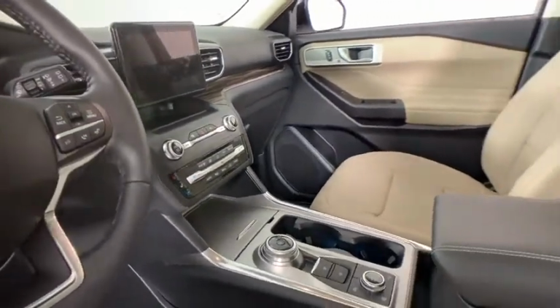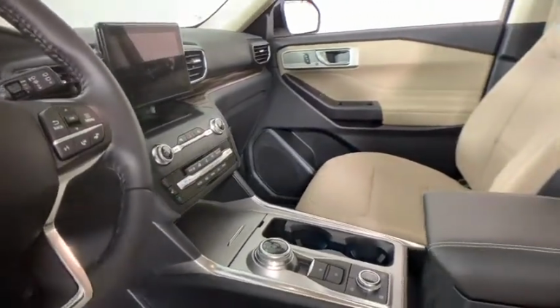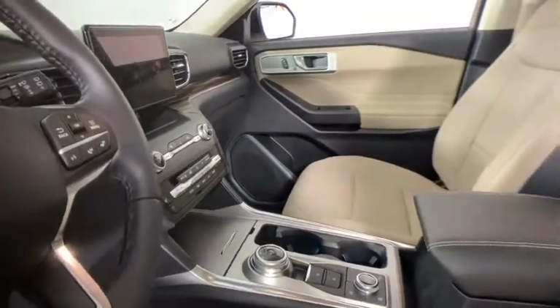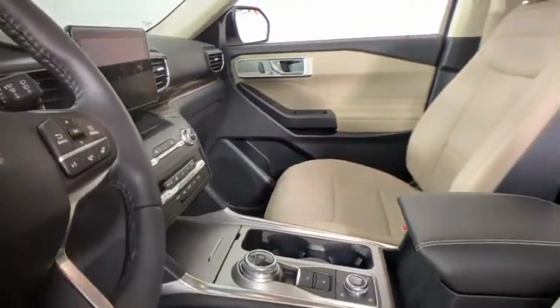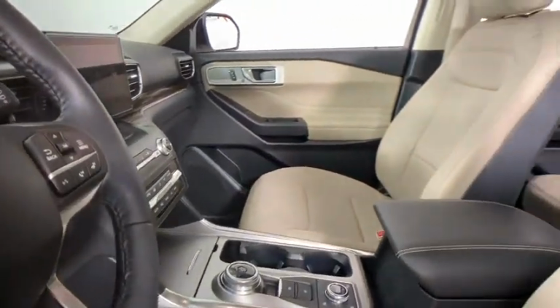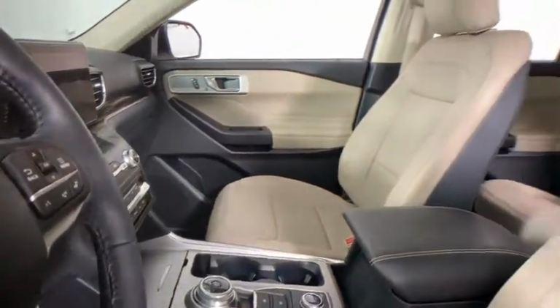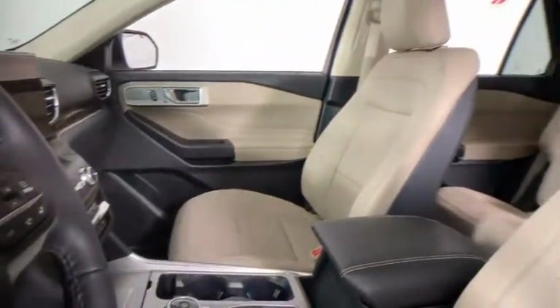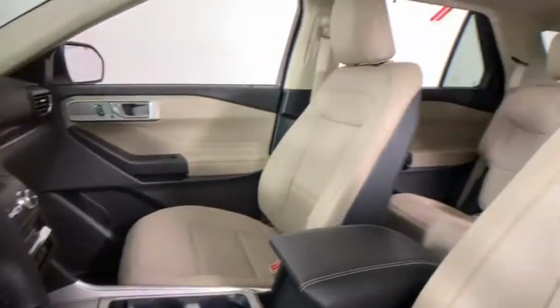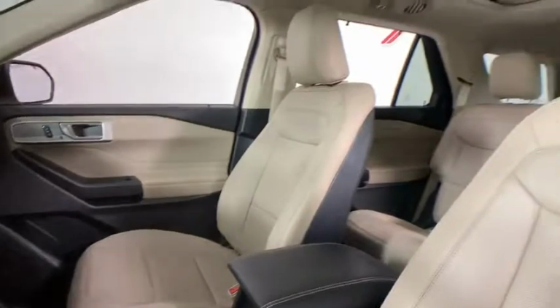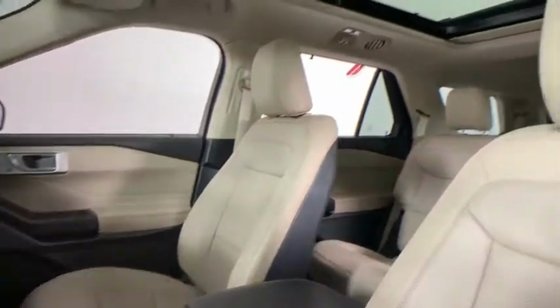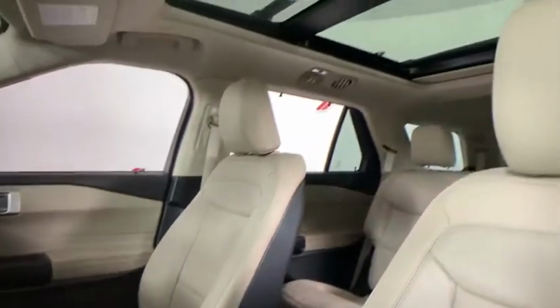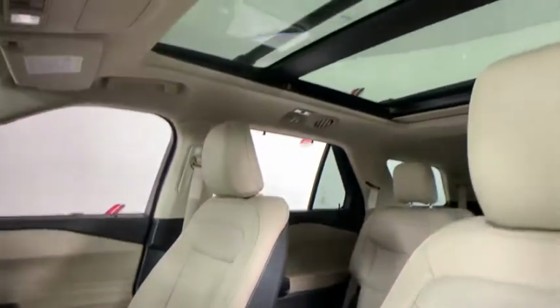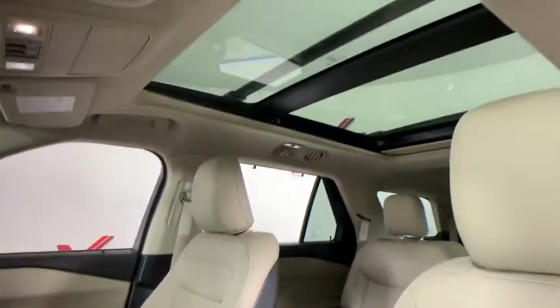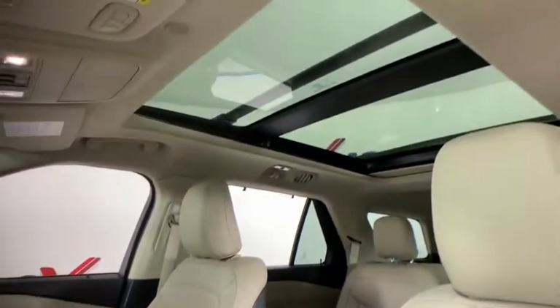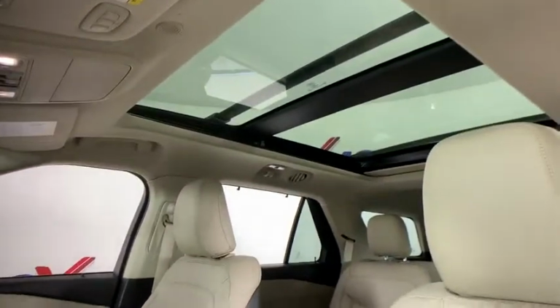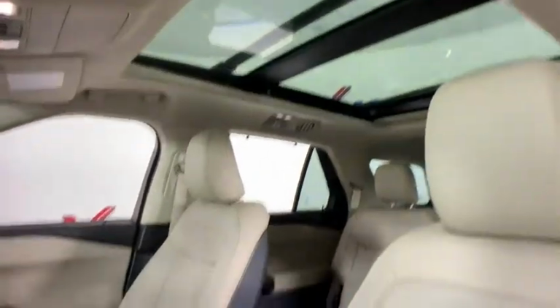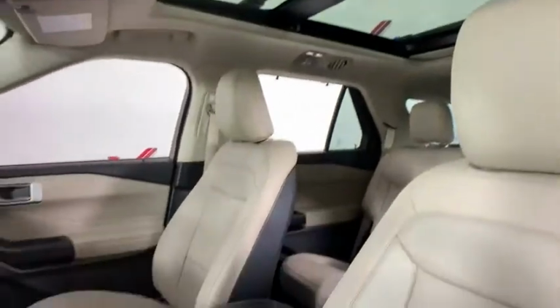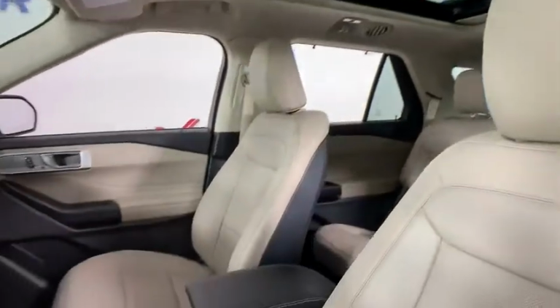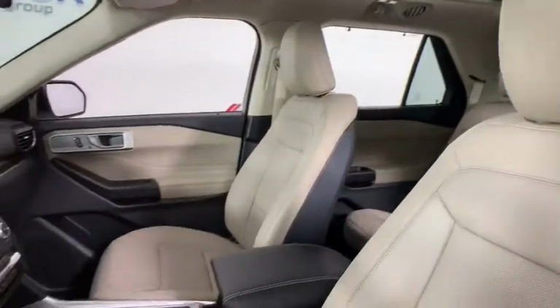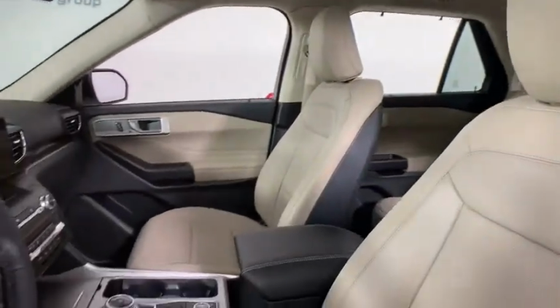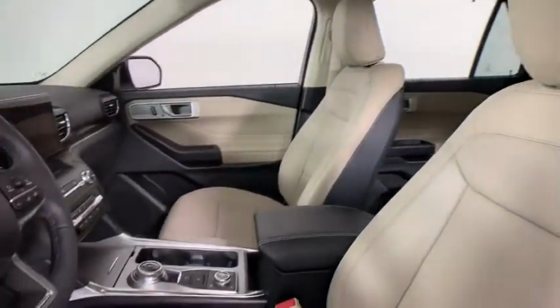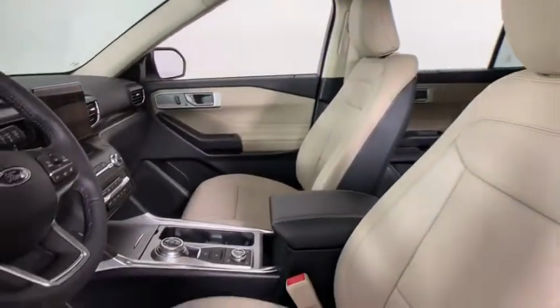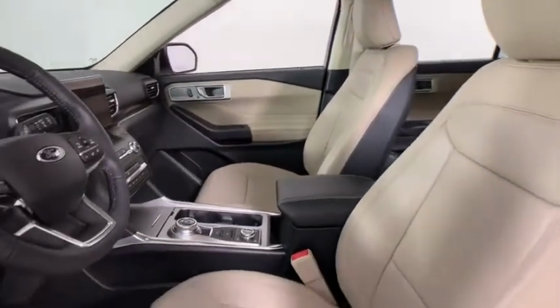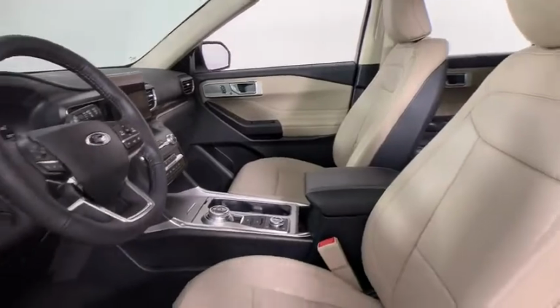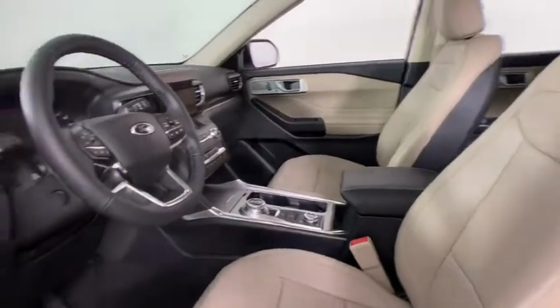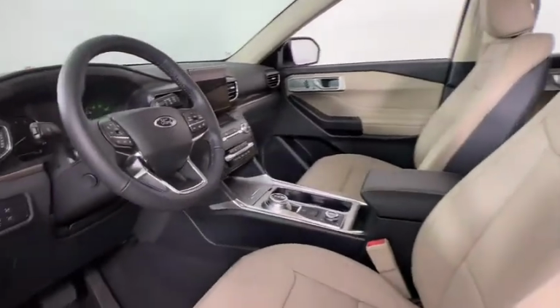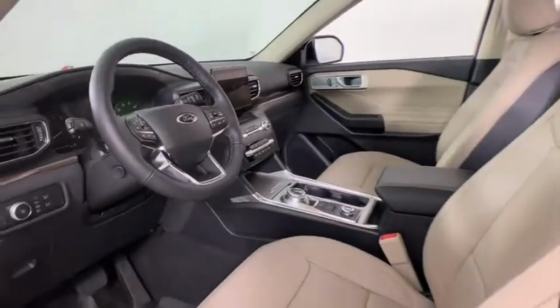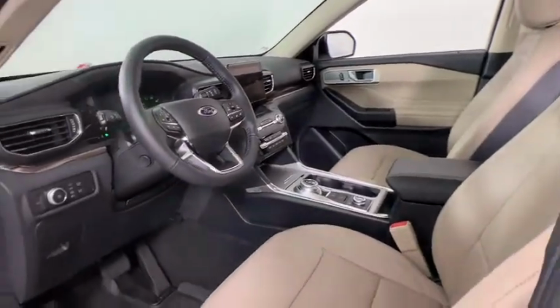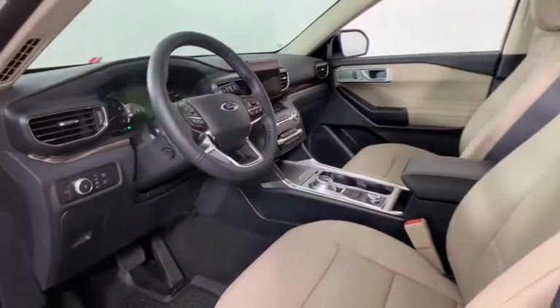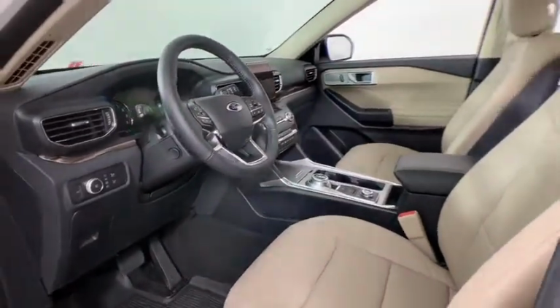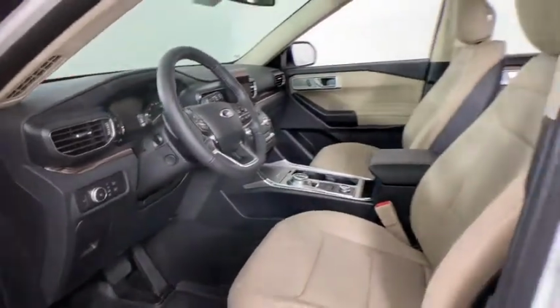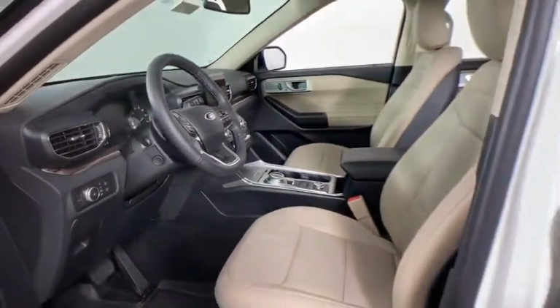Fog lights, heated front seats, heated steering wheel, compass, rear window defroster, security system, power windows, trip computer, brake assist. Come take a test drive today.